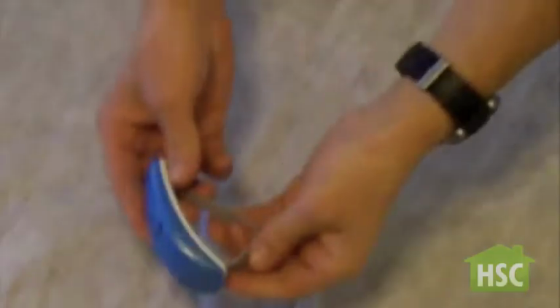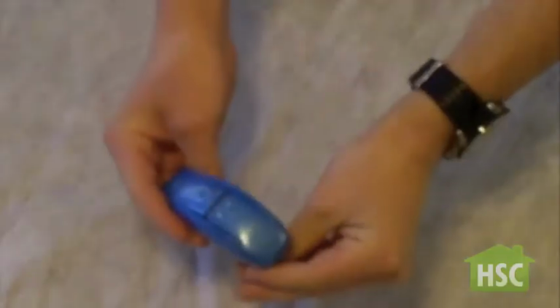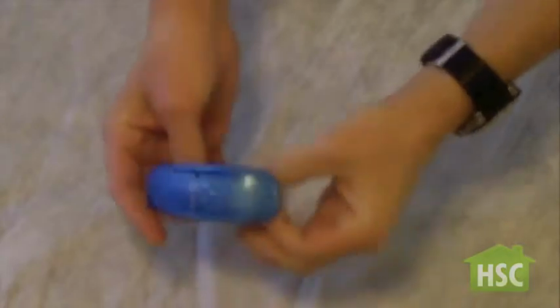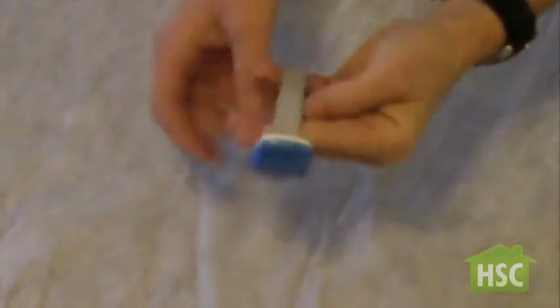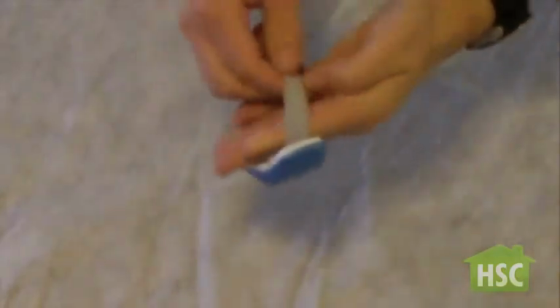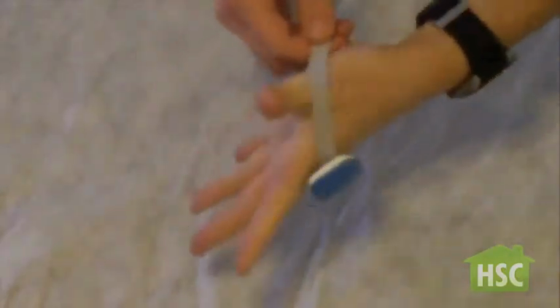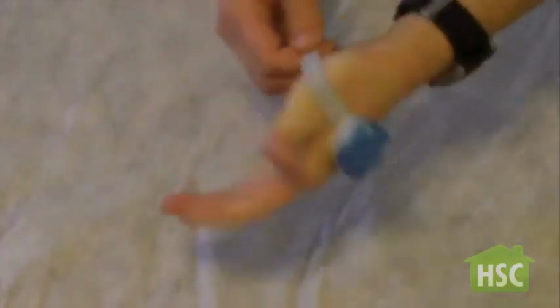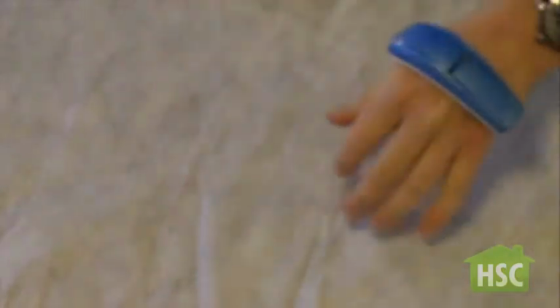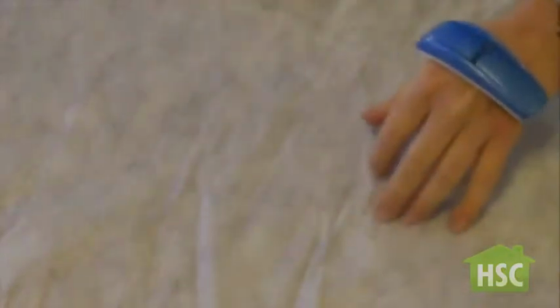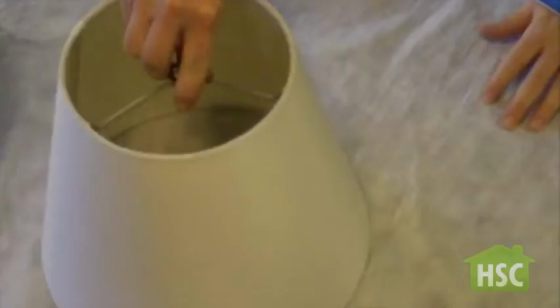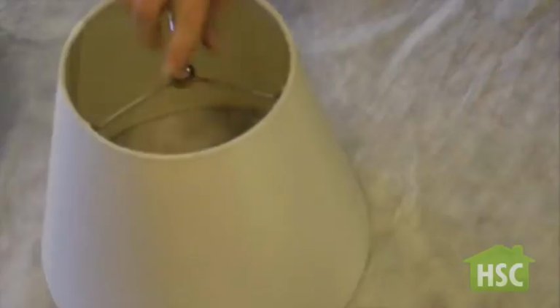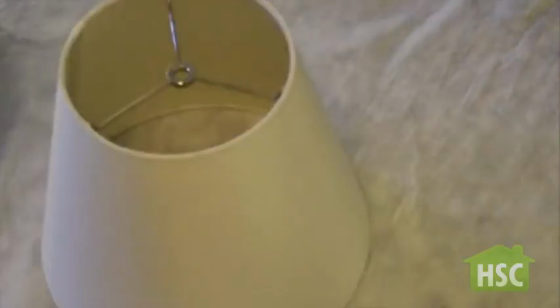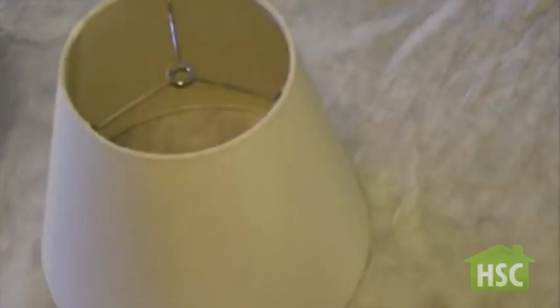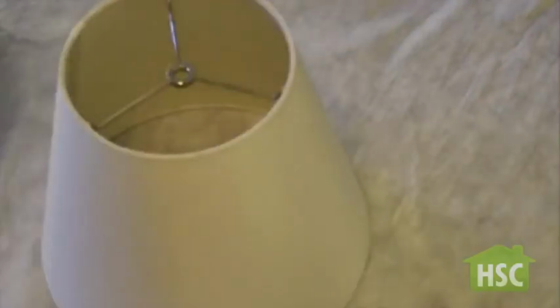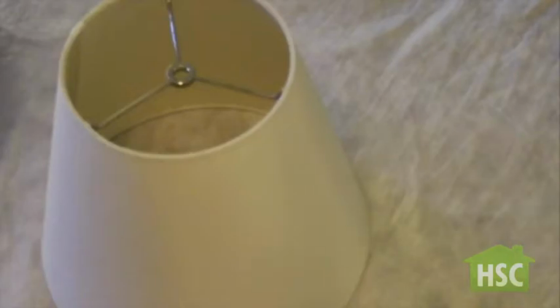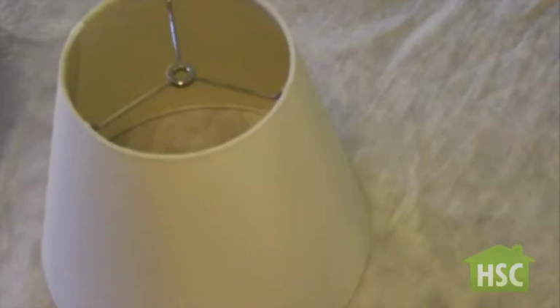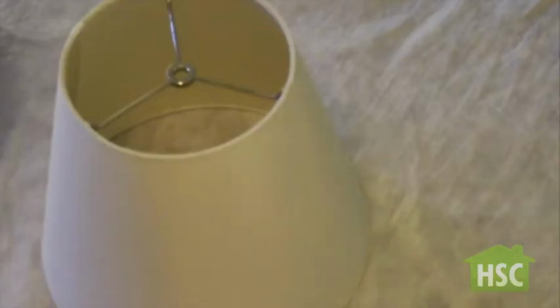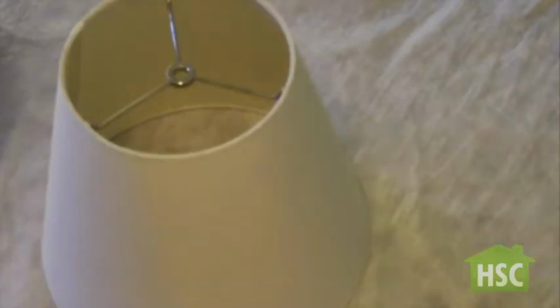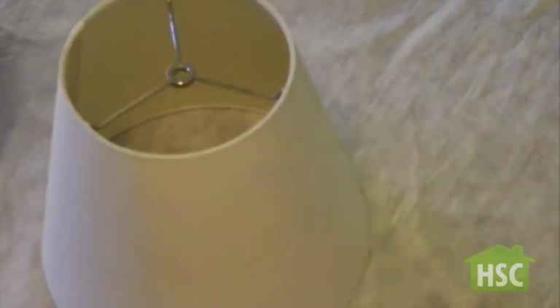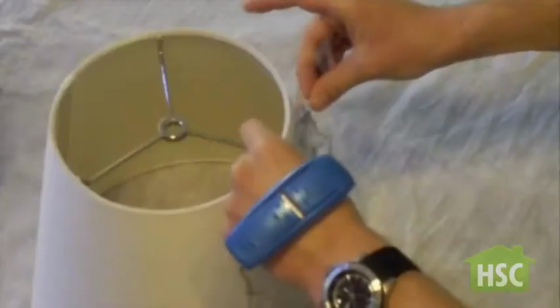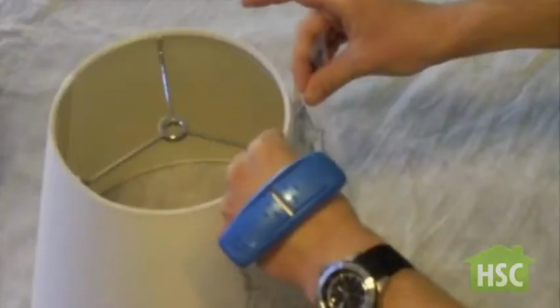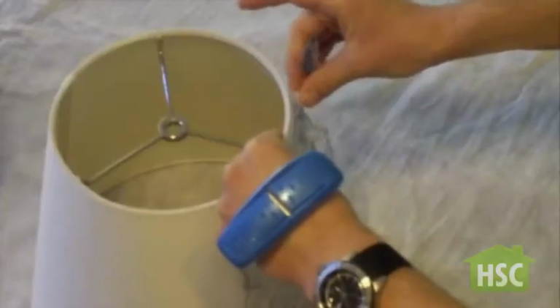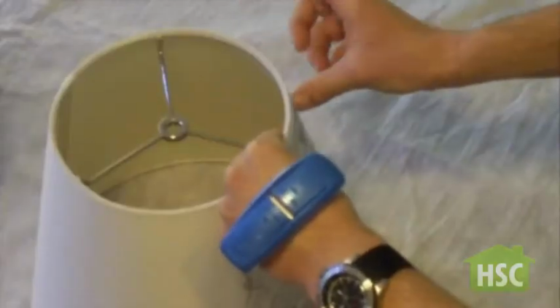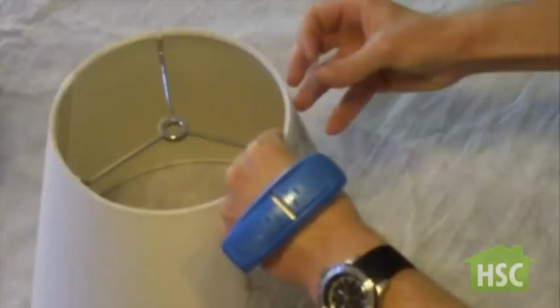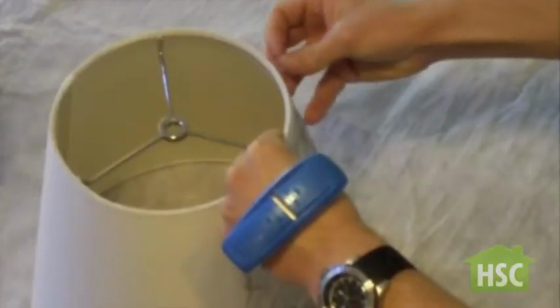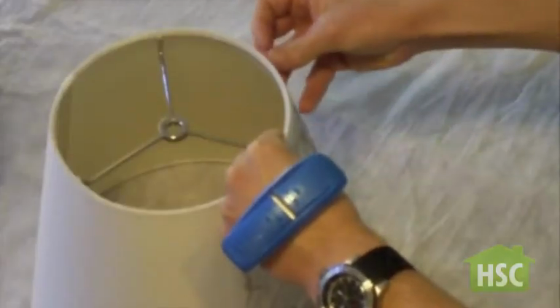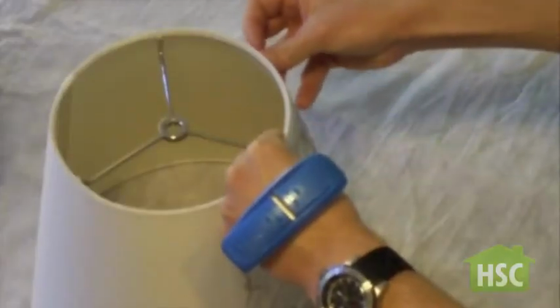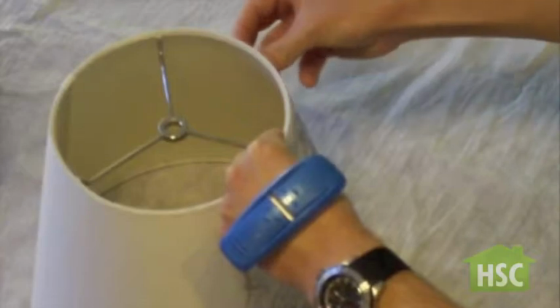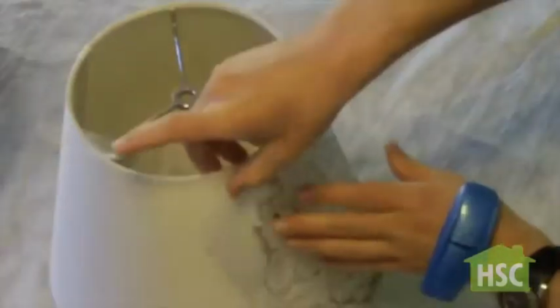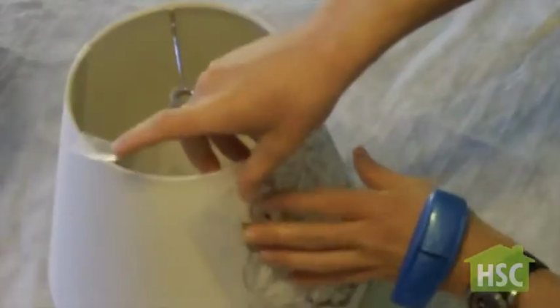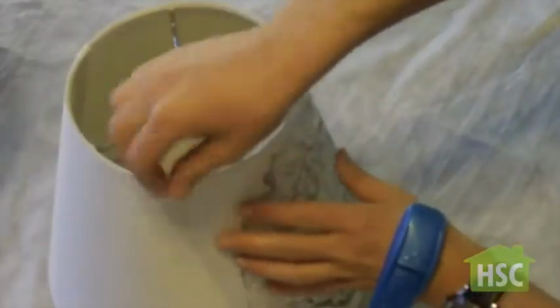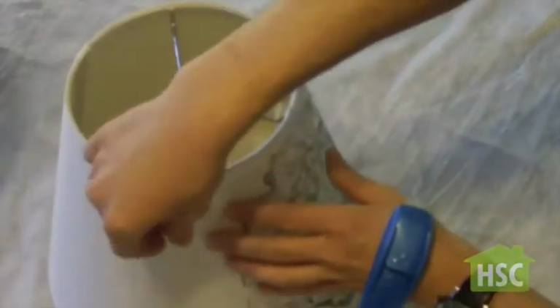These wrist tape dispensers come in handy for projects. Now with the lamp shade, simply tape on a stencil. Really consider where exactly you want your stencil because once you use the paint it's impossible to remove.